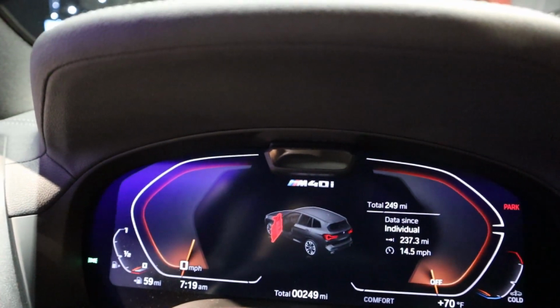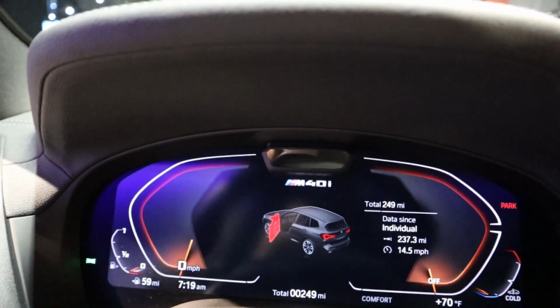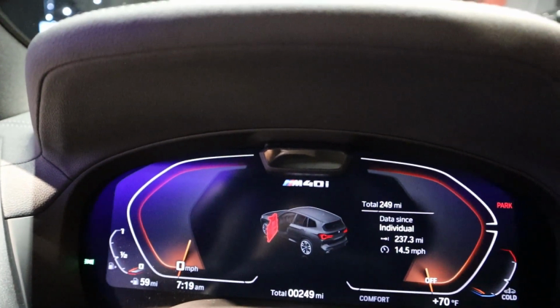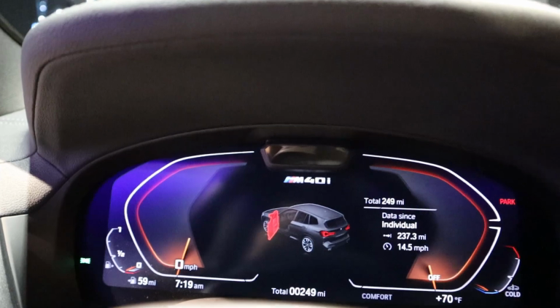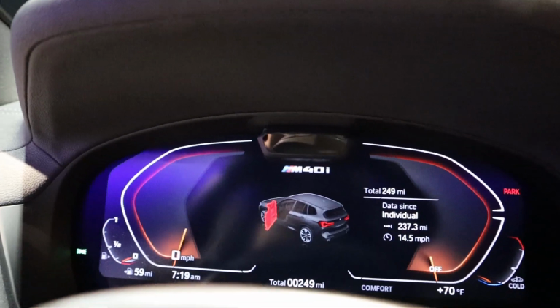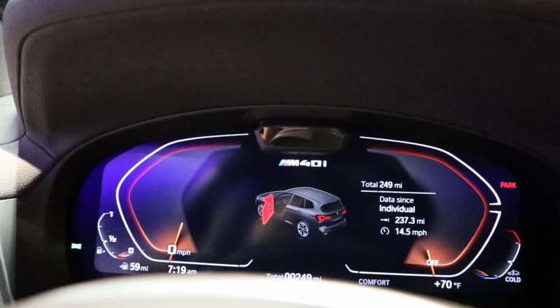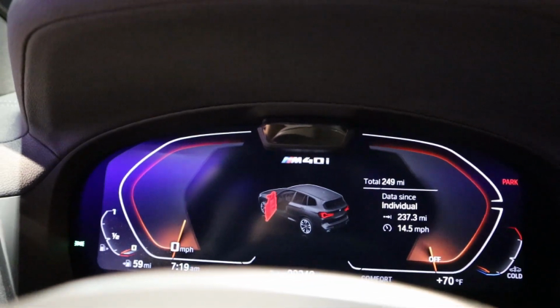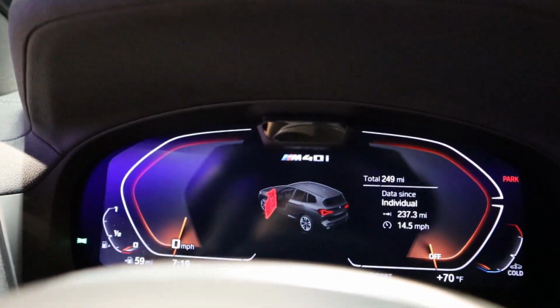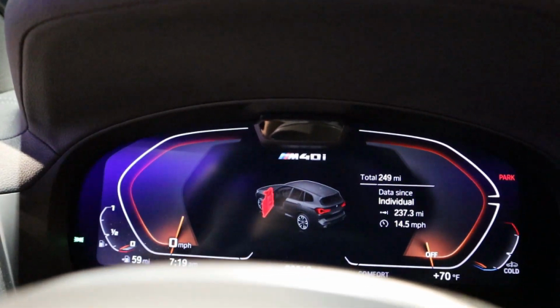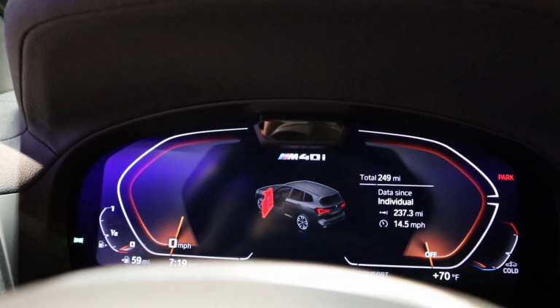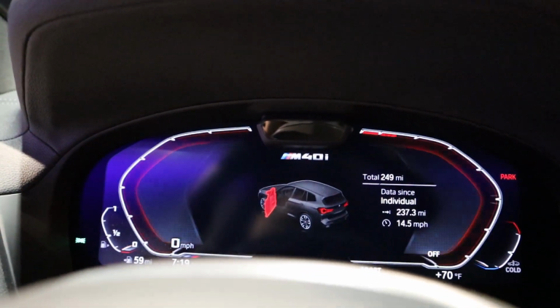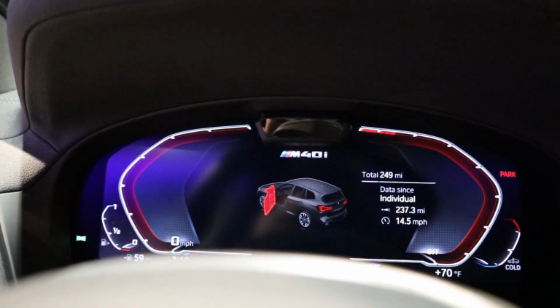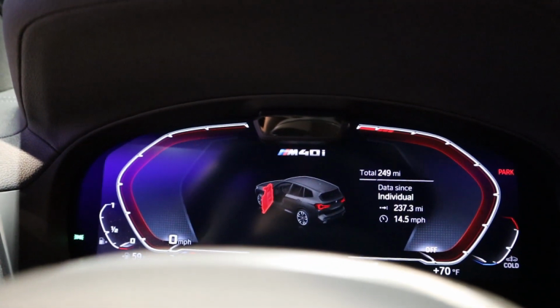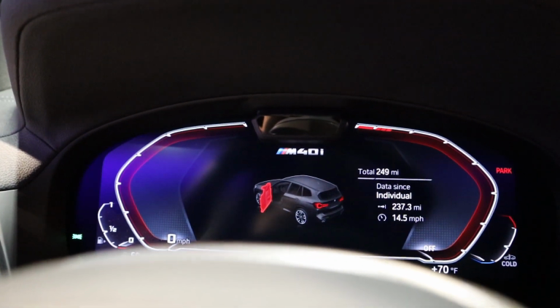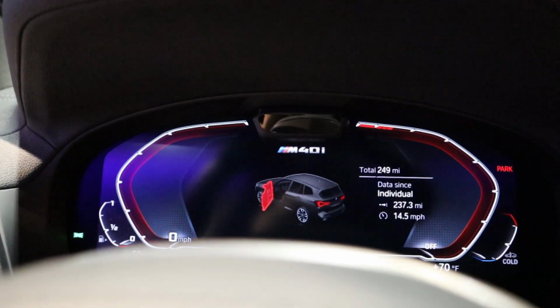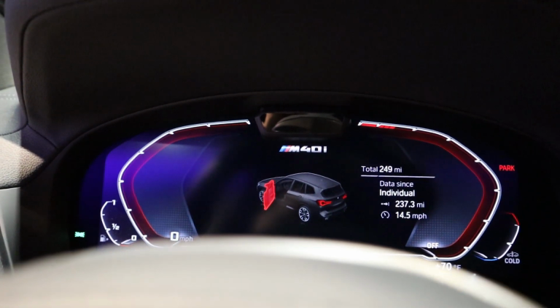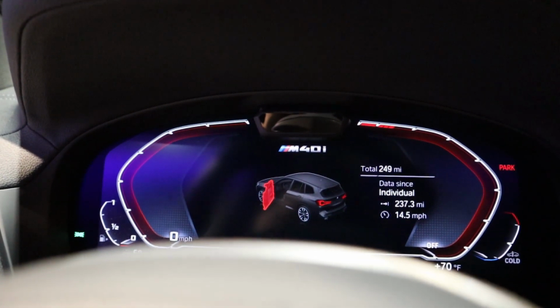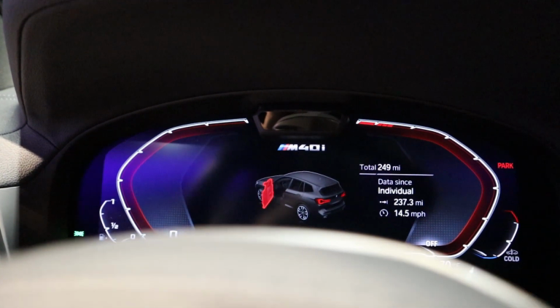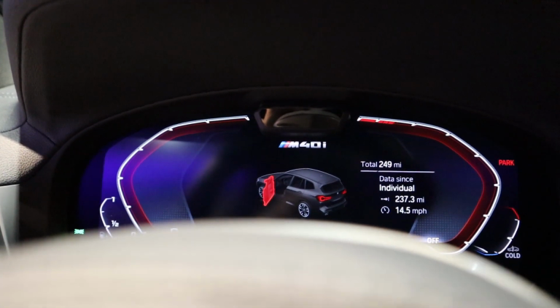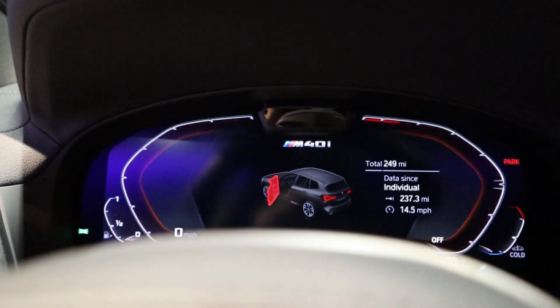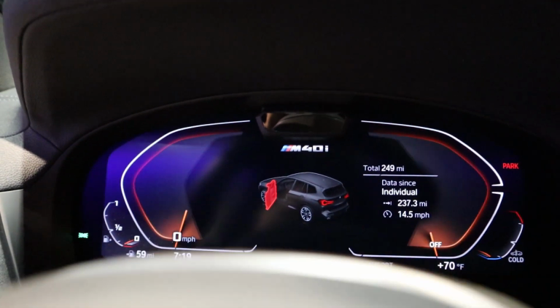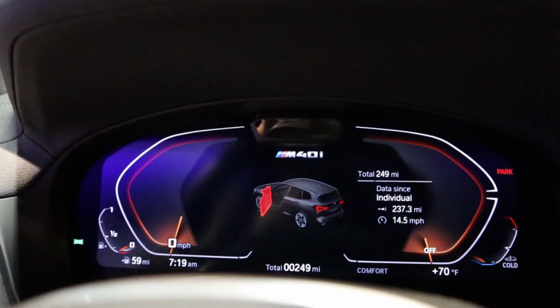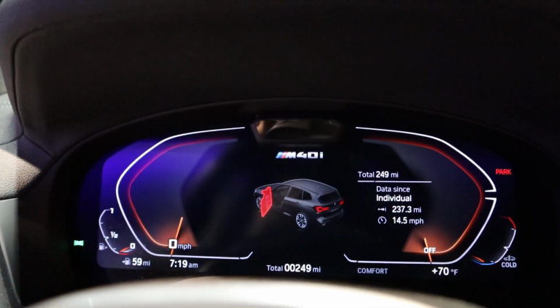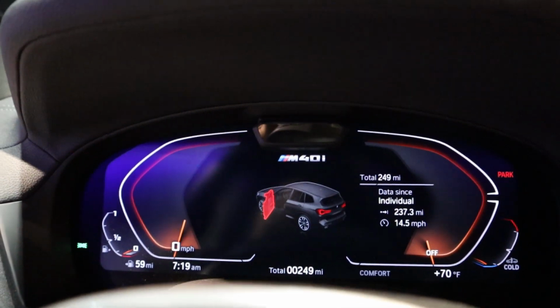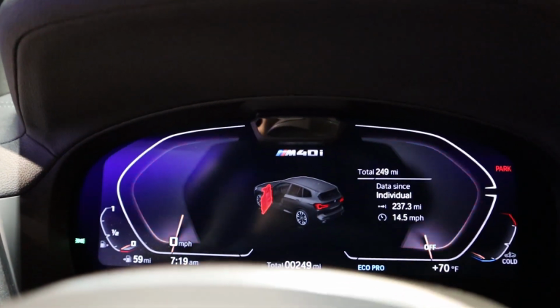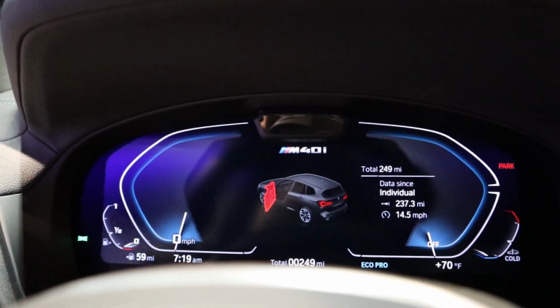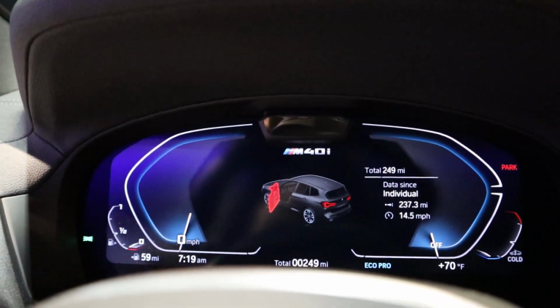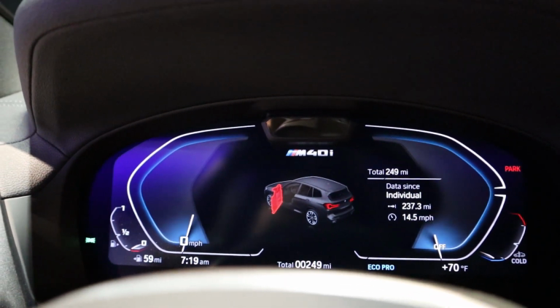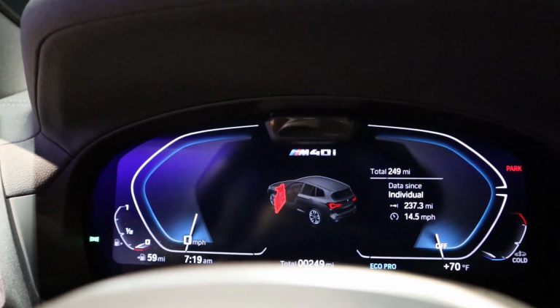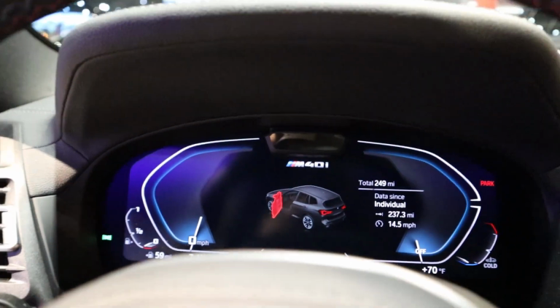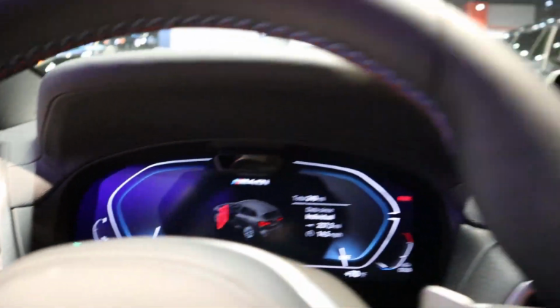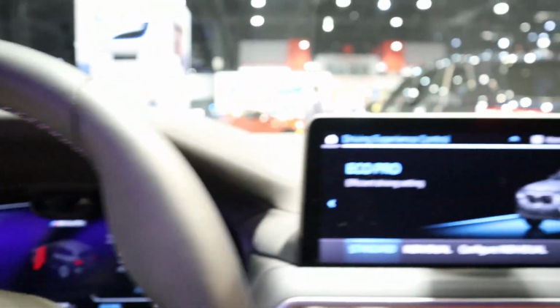The way BMW has tuned the ZF 8-speed is just fantastic across all their cars. The center gauge cluster looks solid from an aesthetic perspective, and it changes with the different drive modes, which is pretty cool.